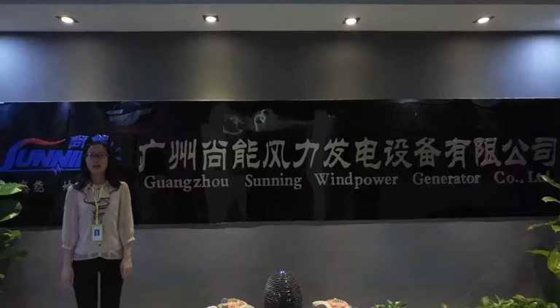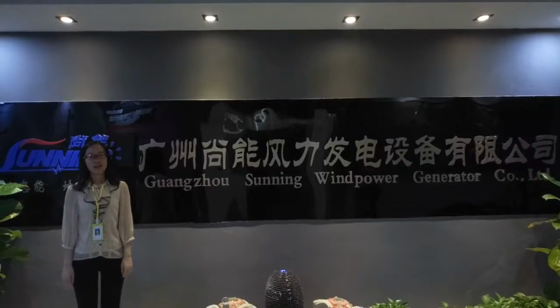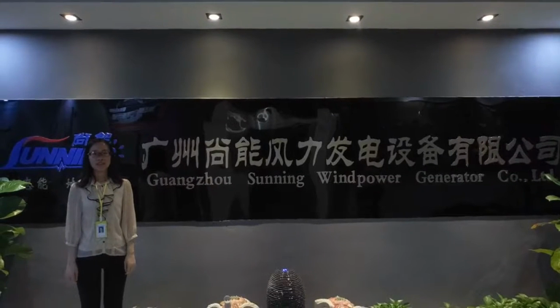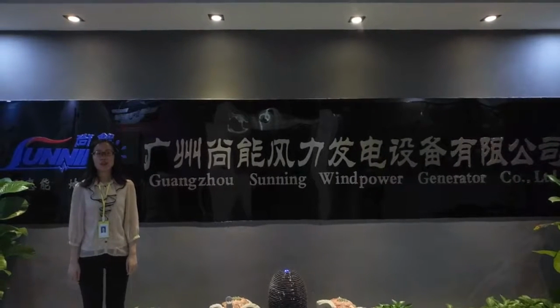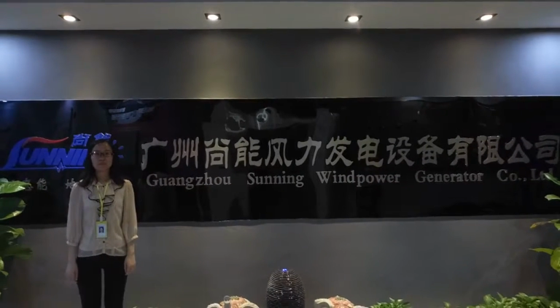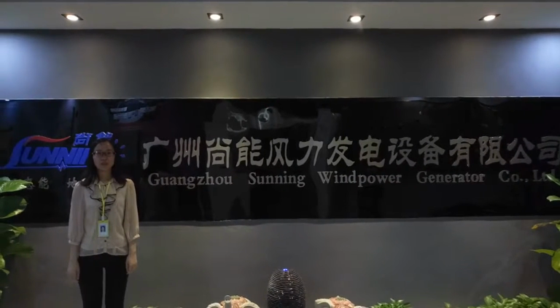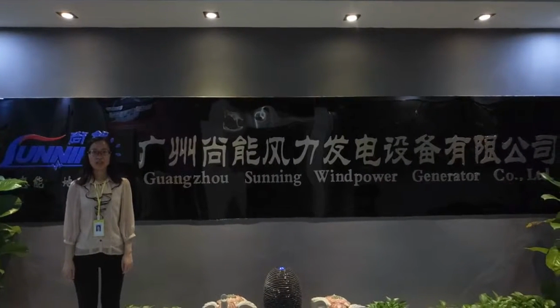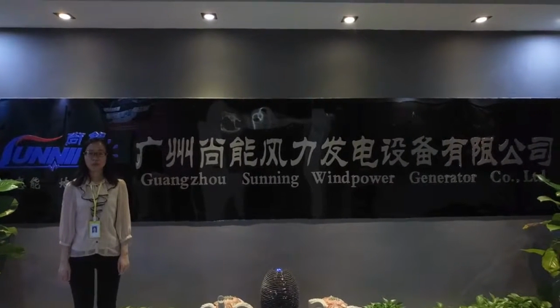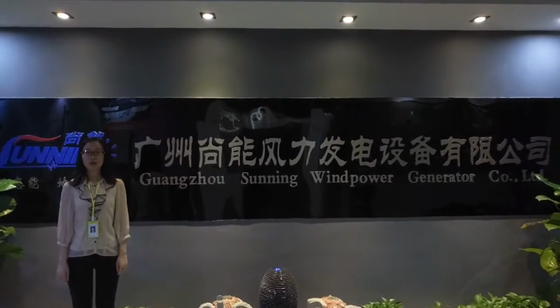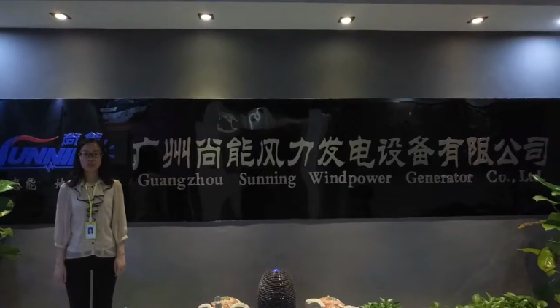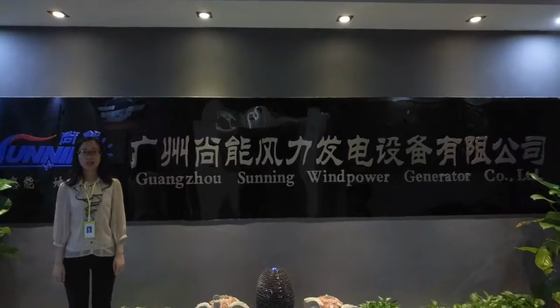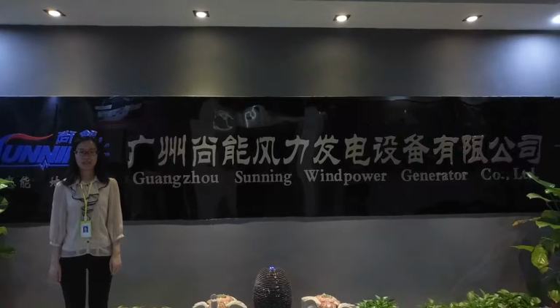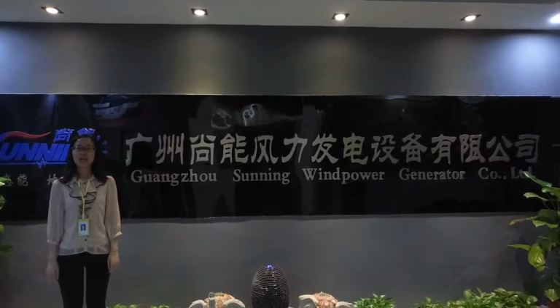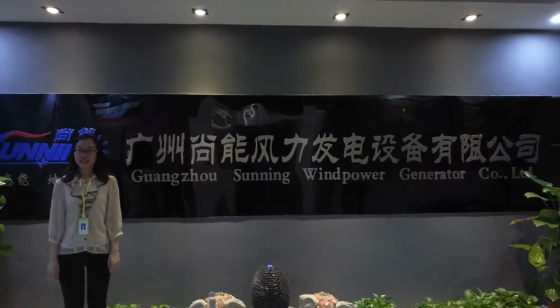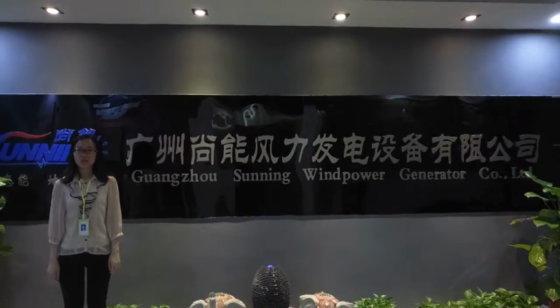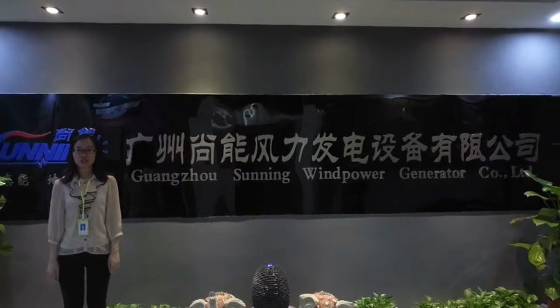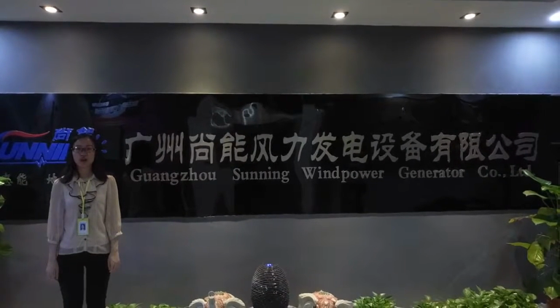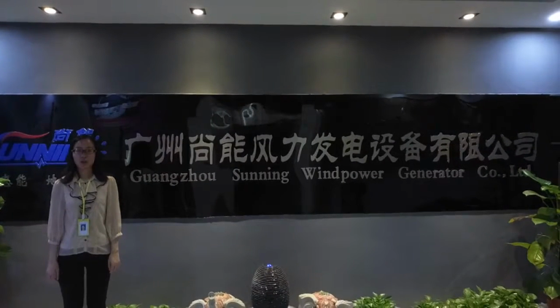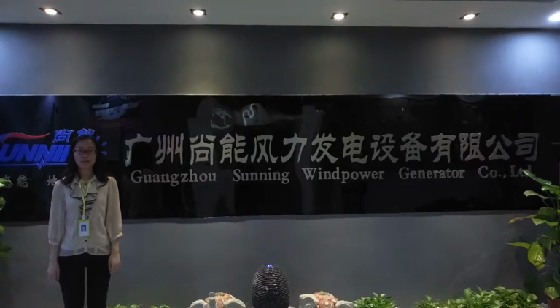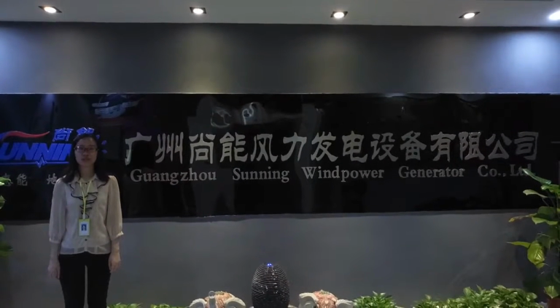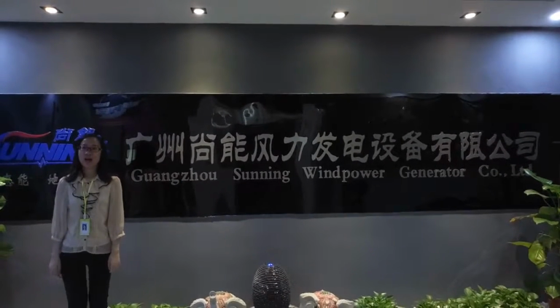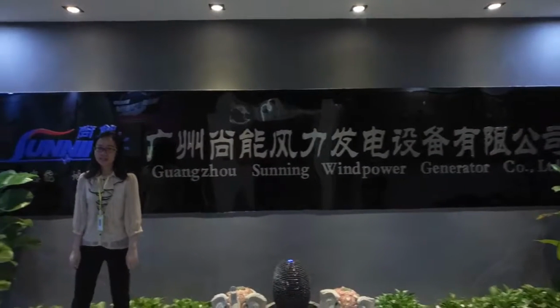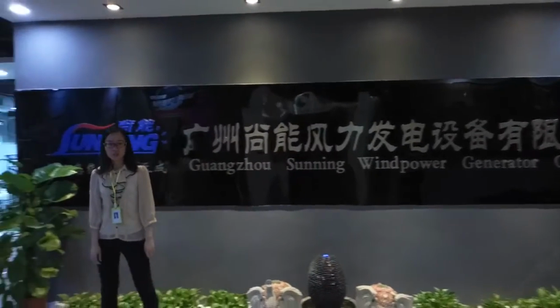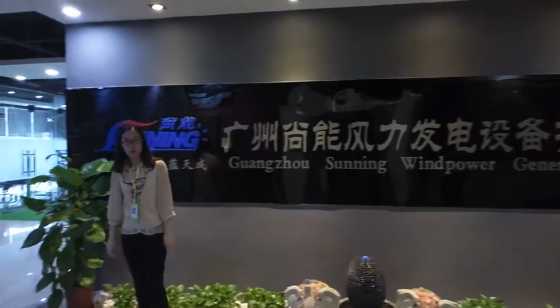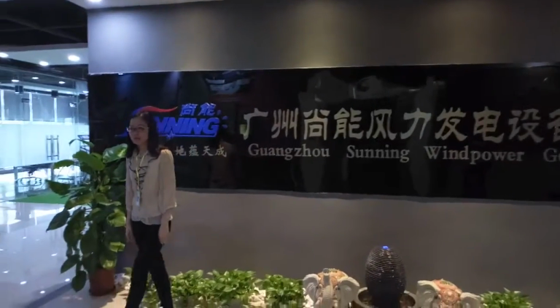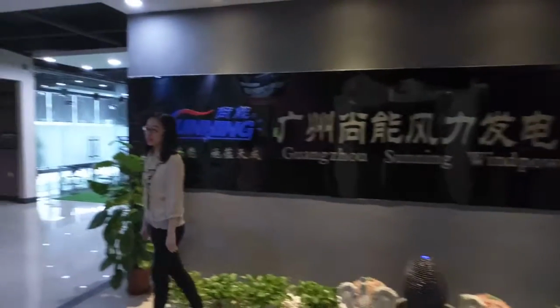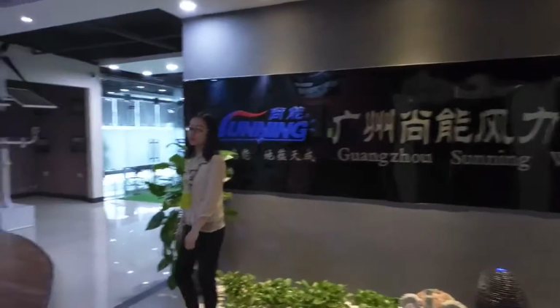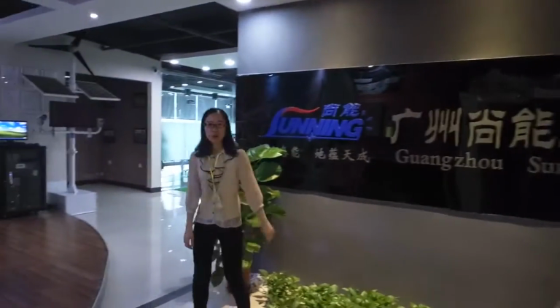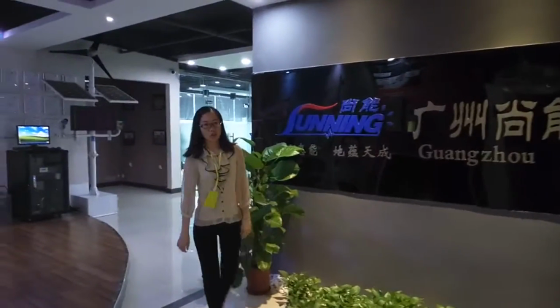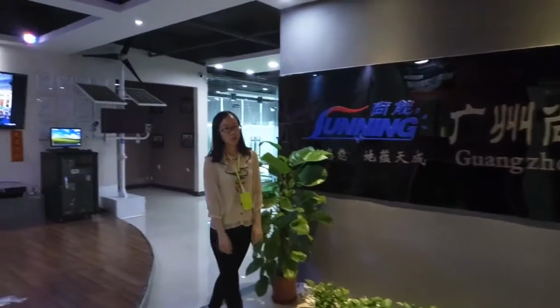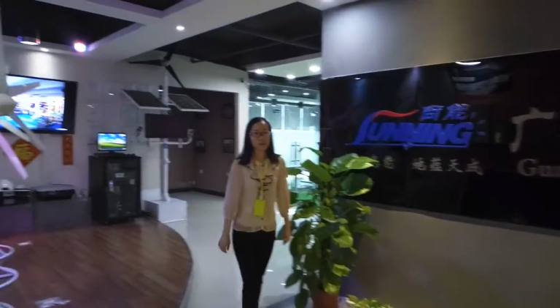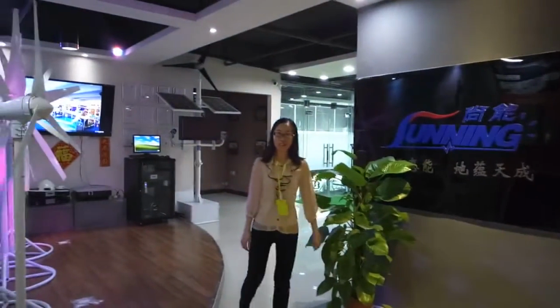Hello, I am Grace. Welcome to Guangzhou Sun and Wind Power Generator Company Limited. Today I will introduce our wind turbine to you. As a small wind turbine factory, we focus on small wind turbine production.